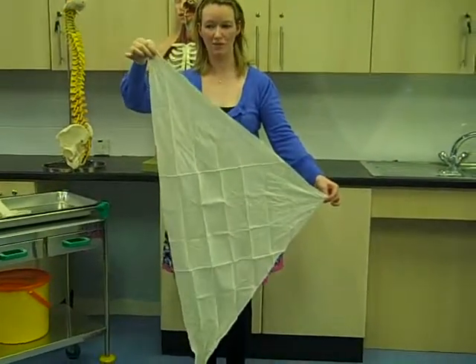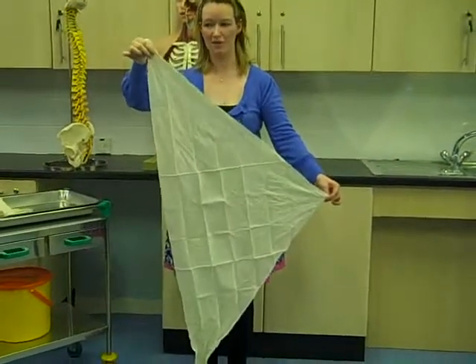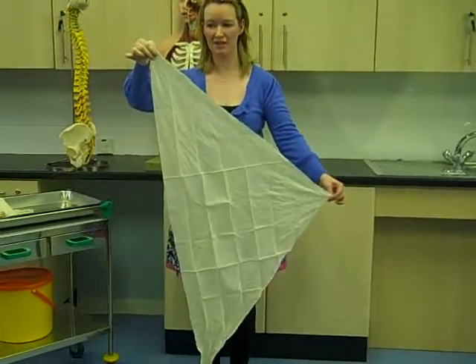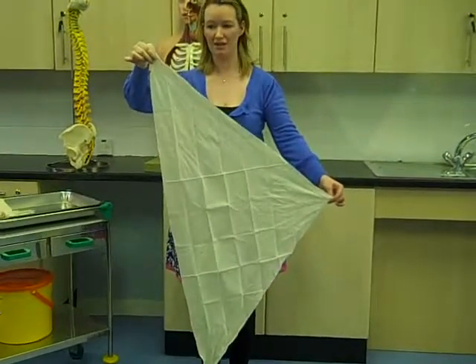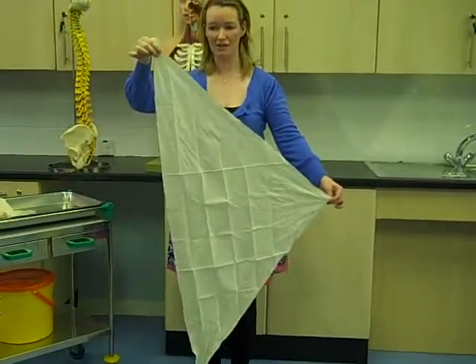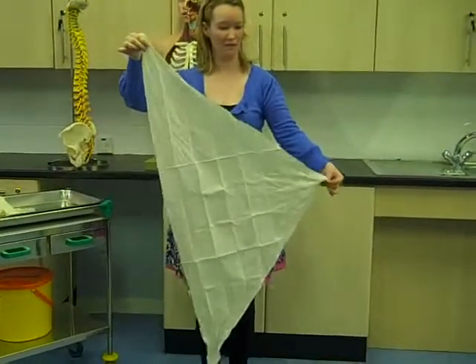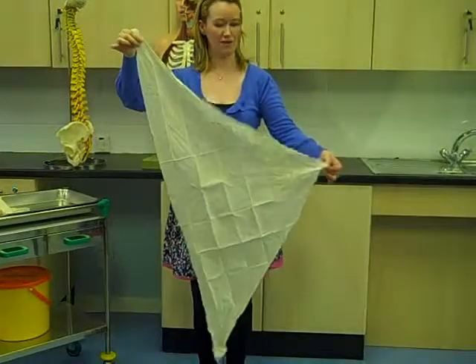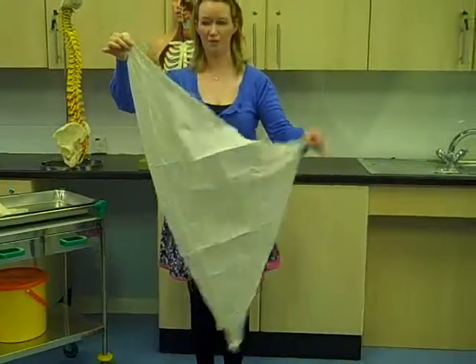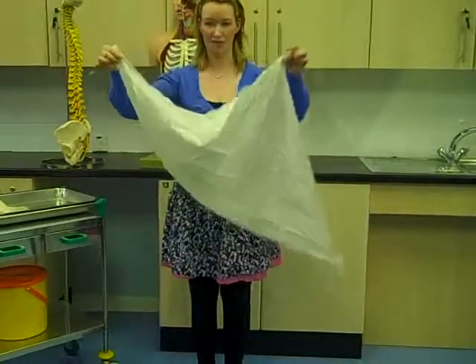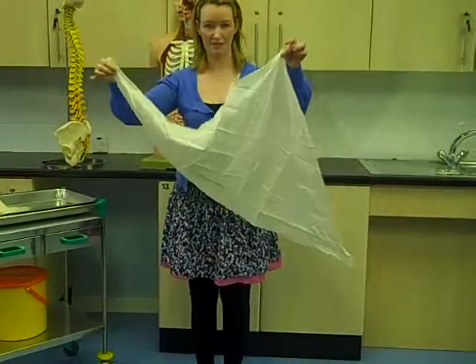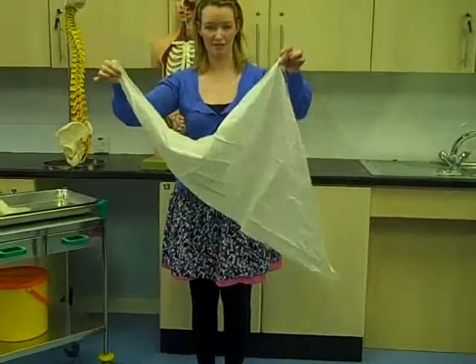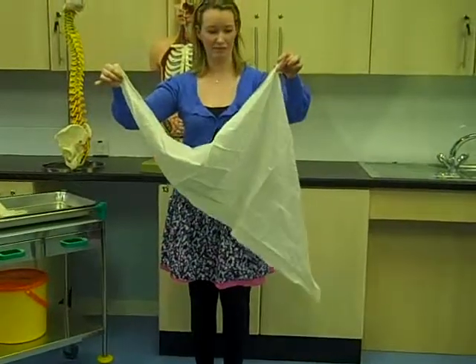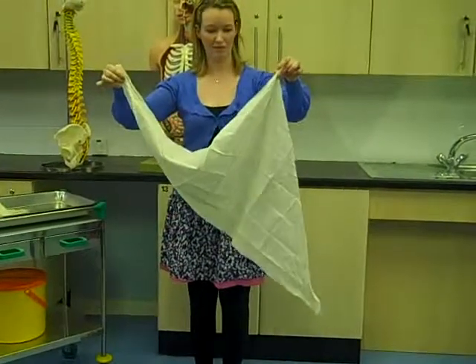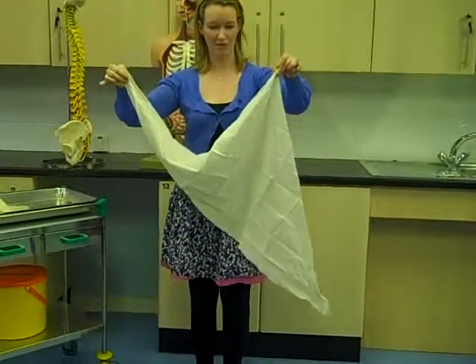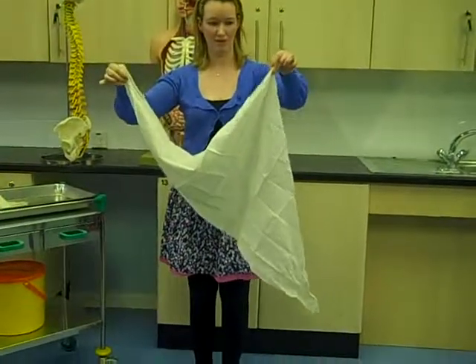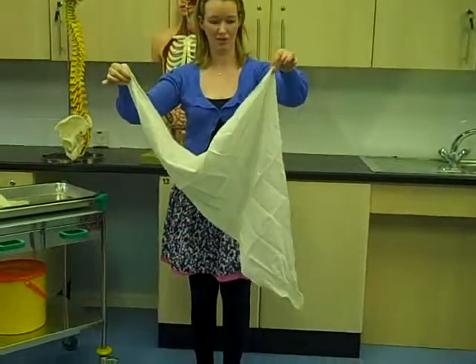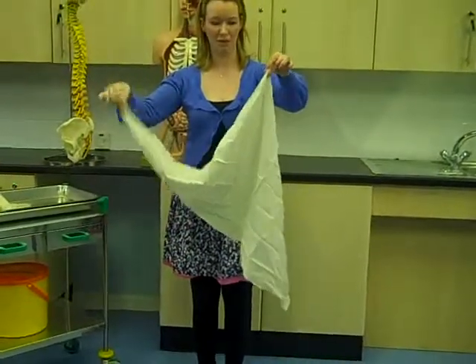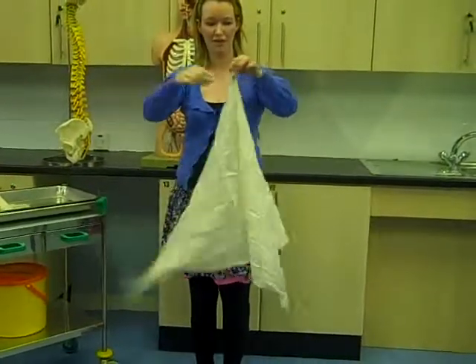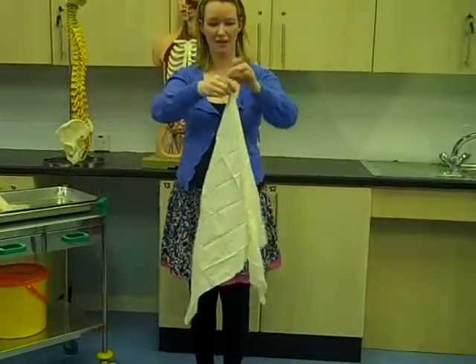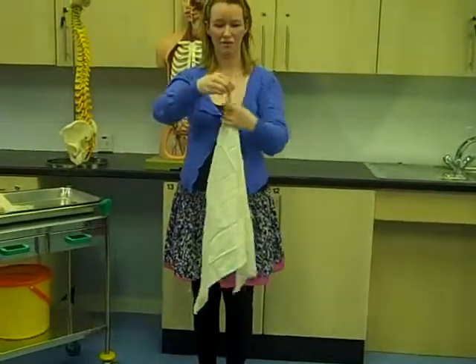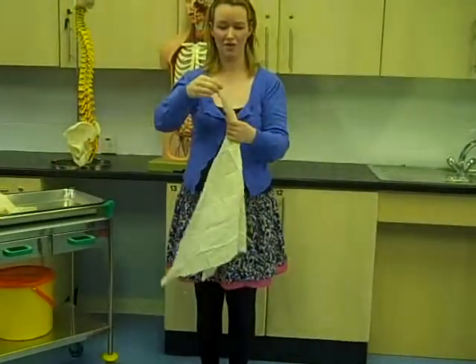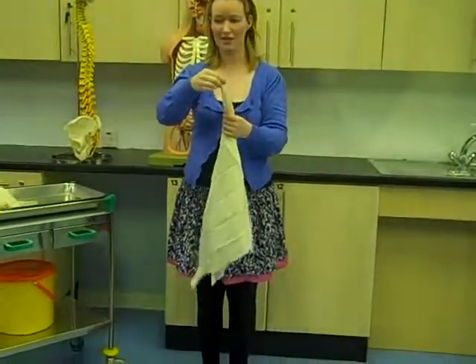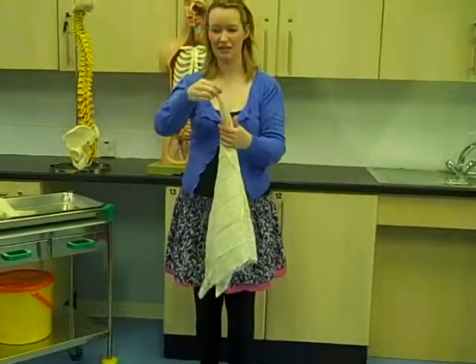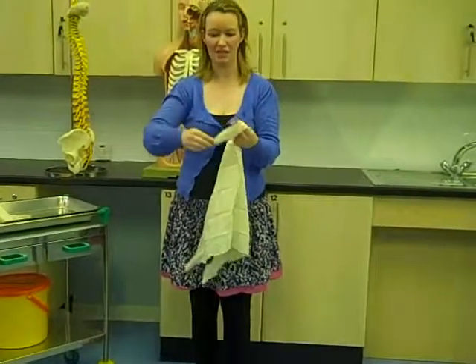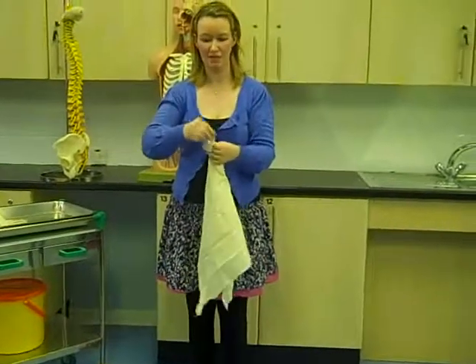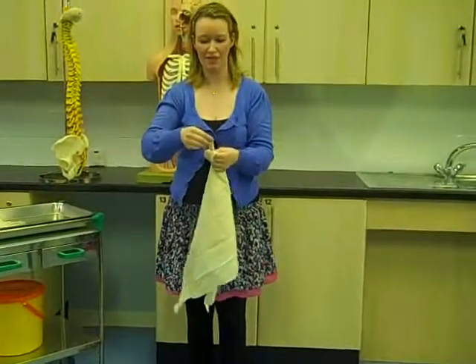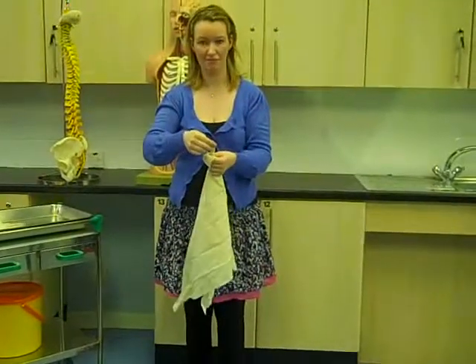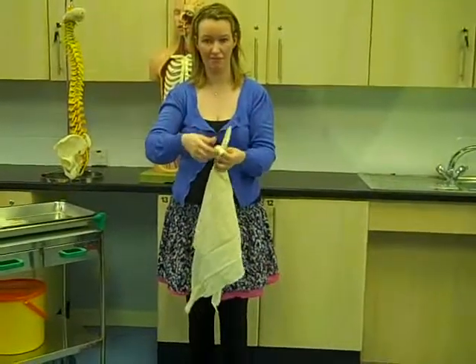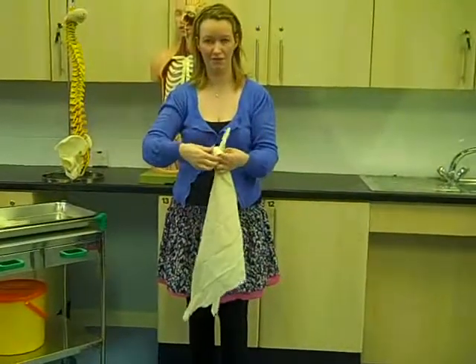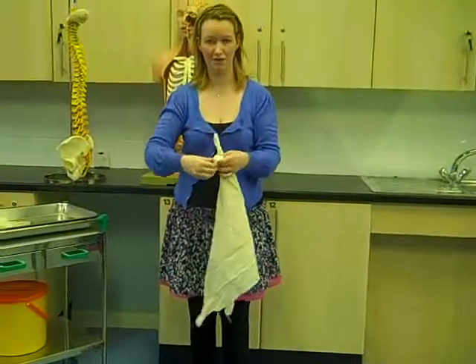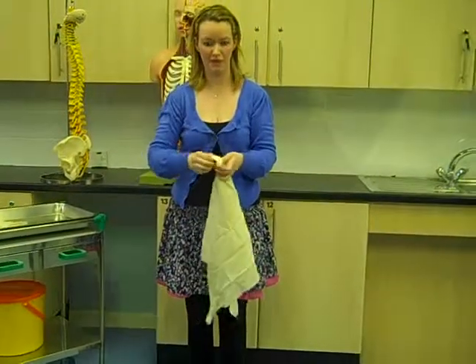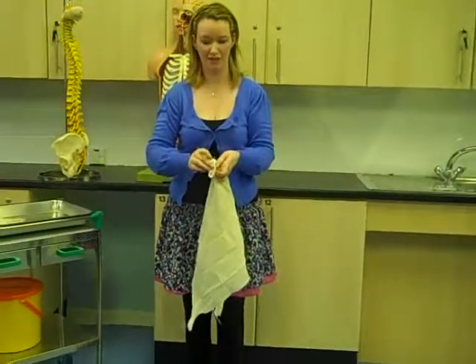So when you put on a sling, you're aiming for the elbow — which is this part — to go to the point, to go to the elbow. And what we do is, in an elevation sling, we tie it around just a bit of the abdomen.